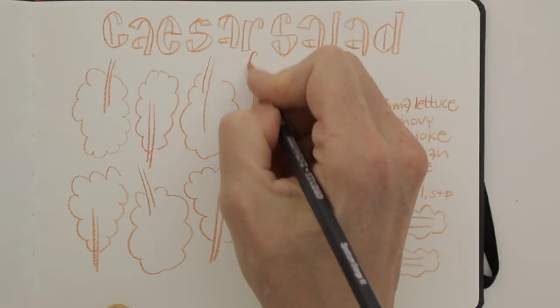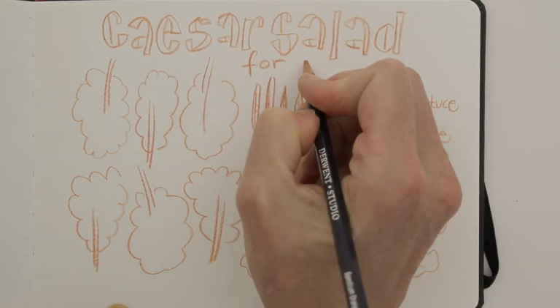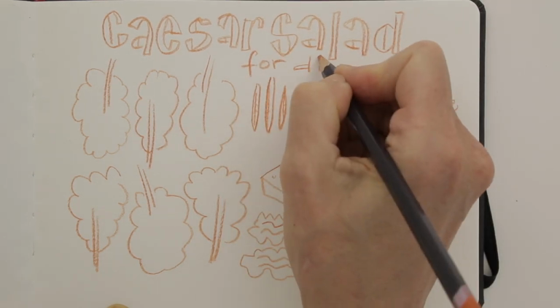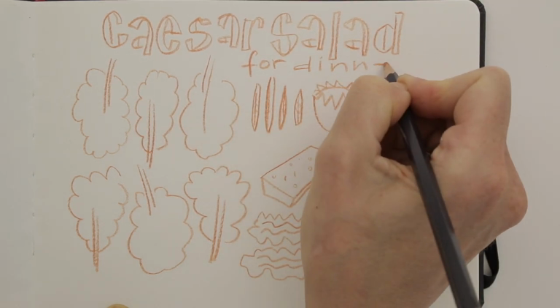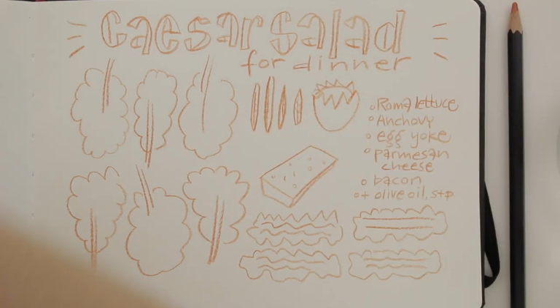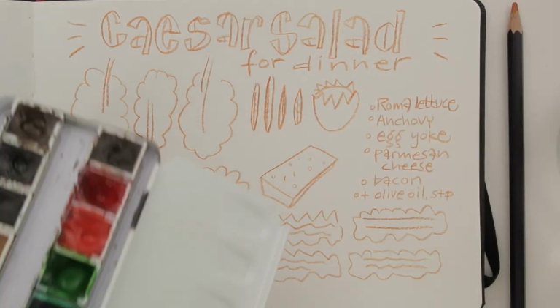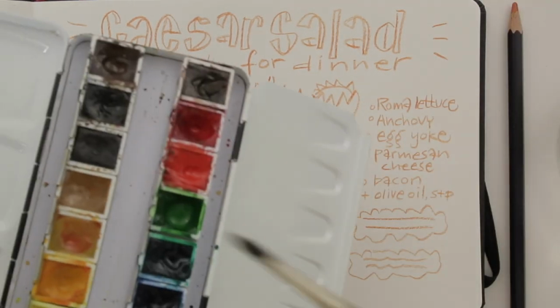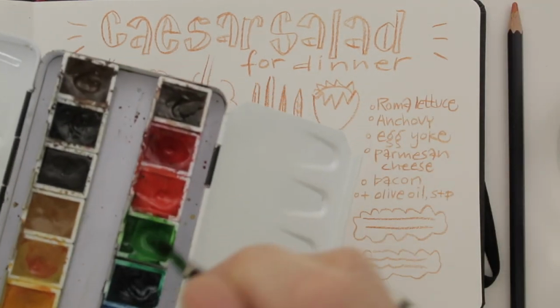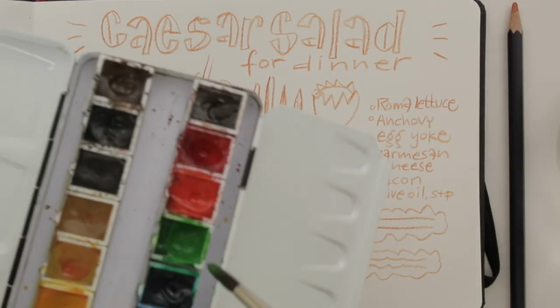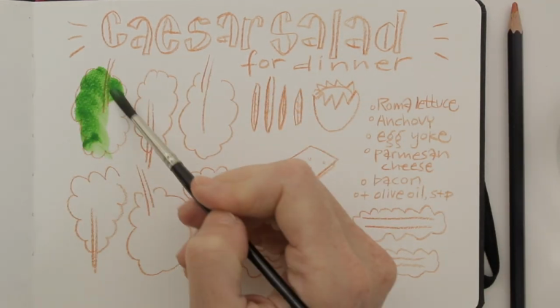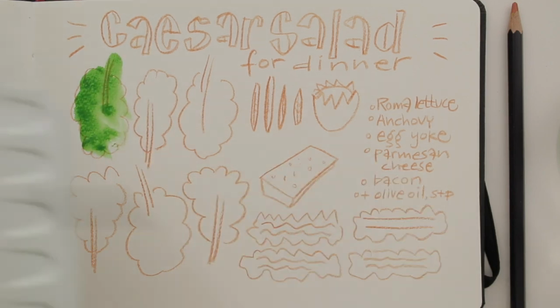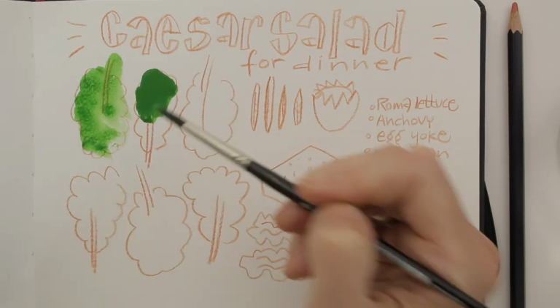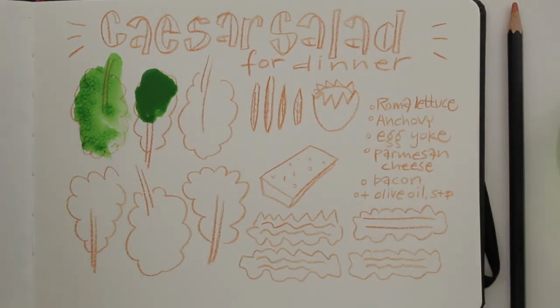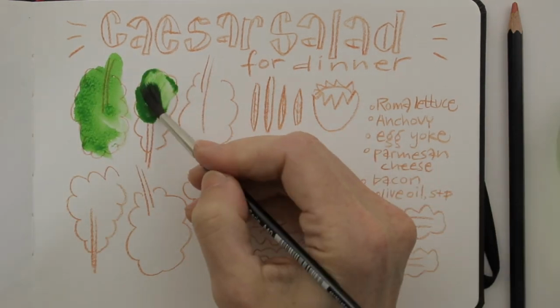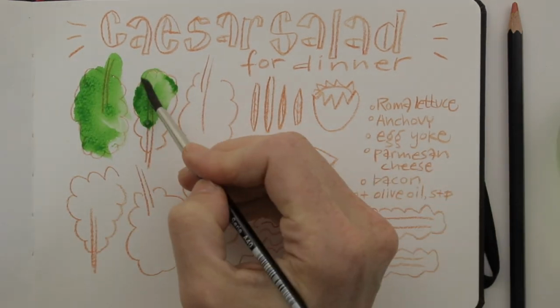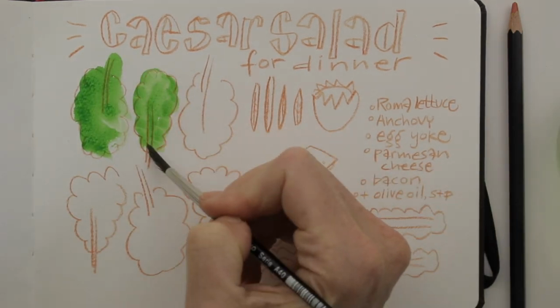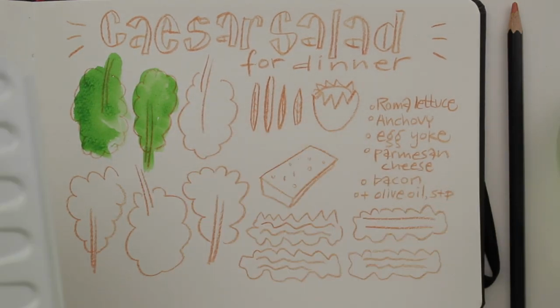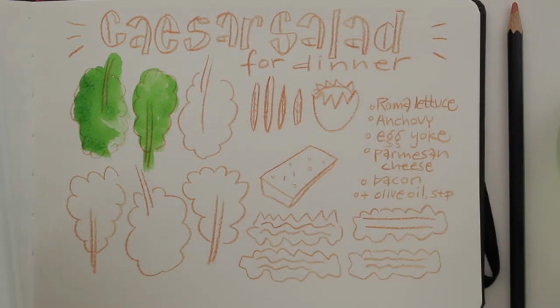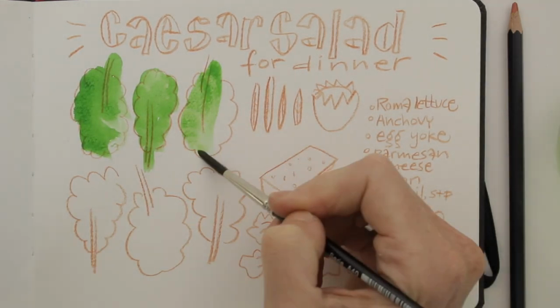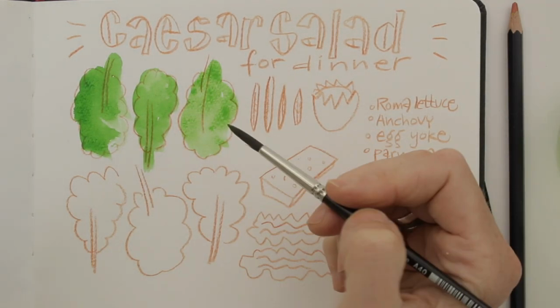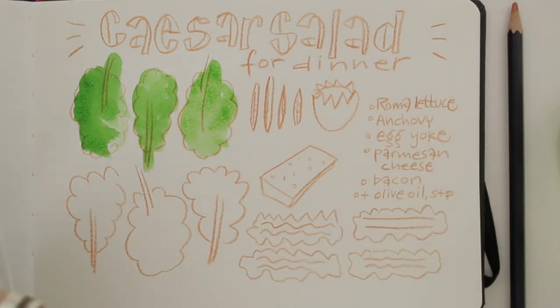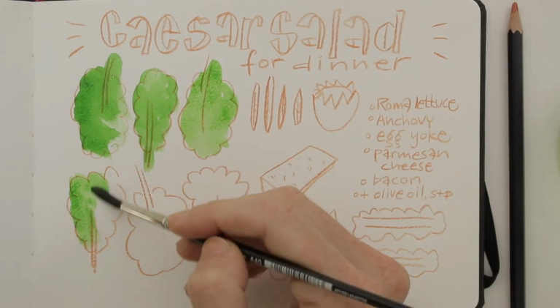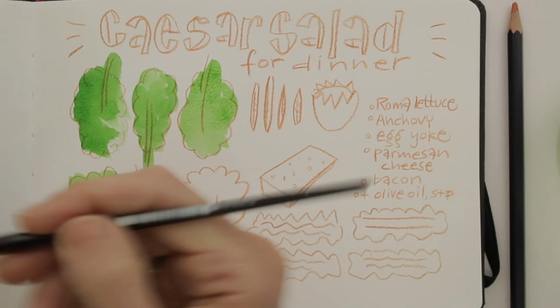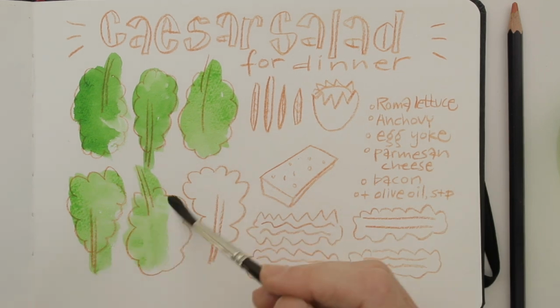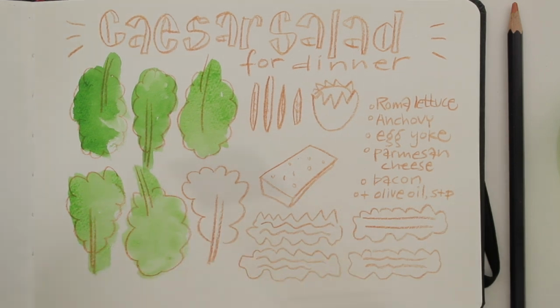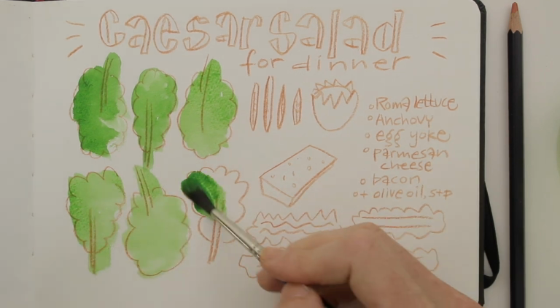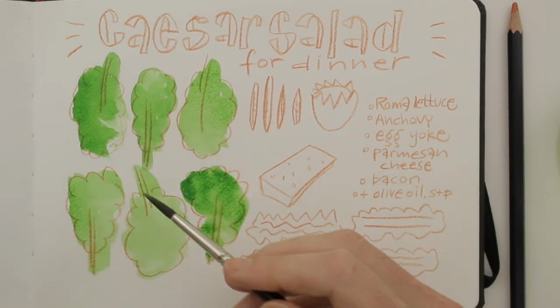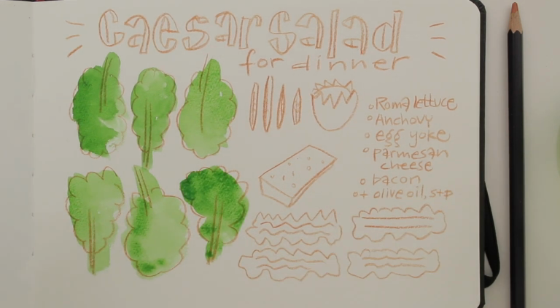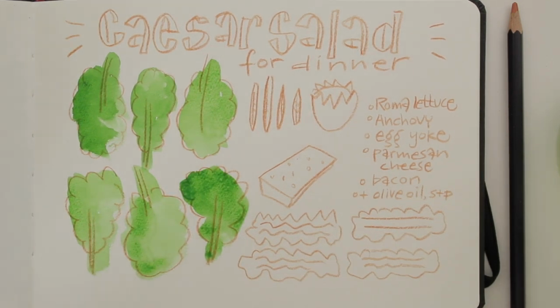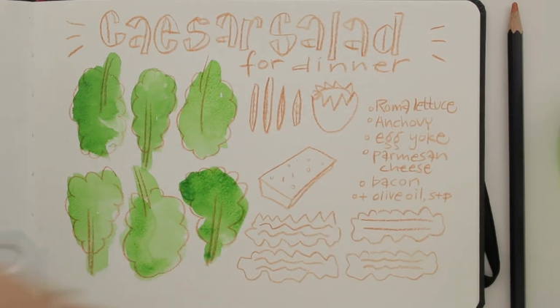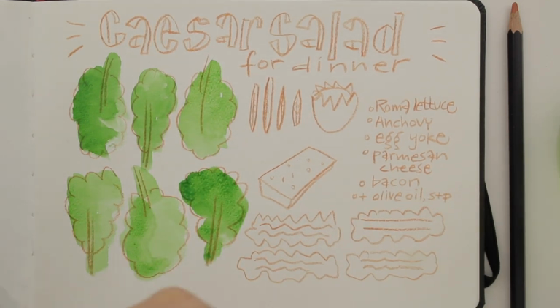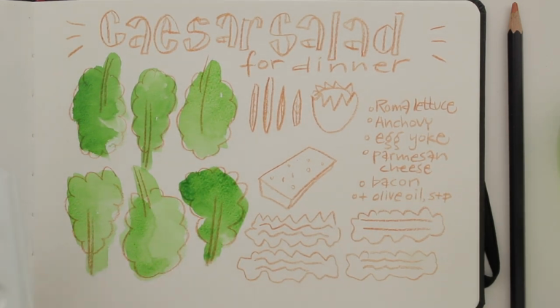Now I'll pick up my watercolors and quickly throw some paint on the page. You could also choose to color neatly within the lines, but I feel like sloppy could work. Maybe I'm wrong, but we'll see.